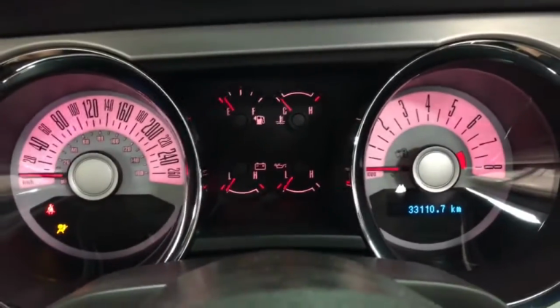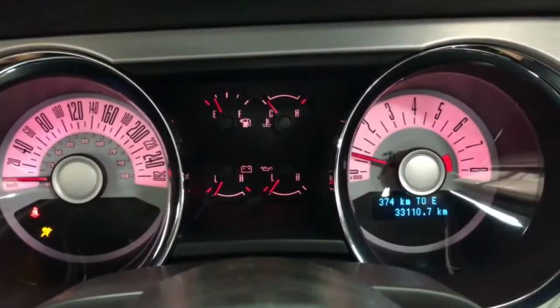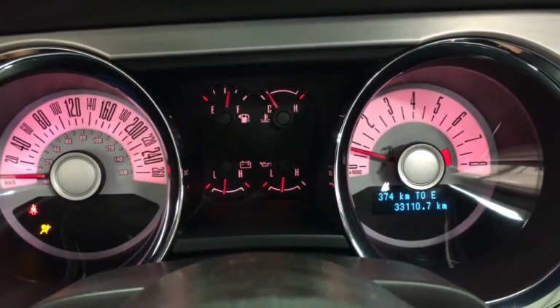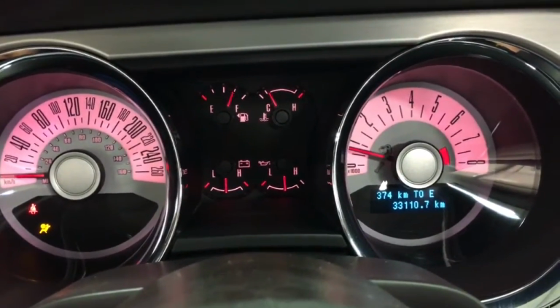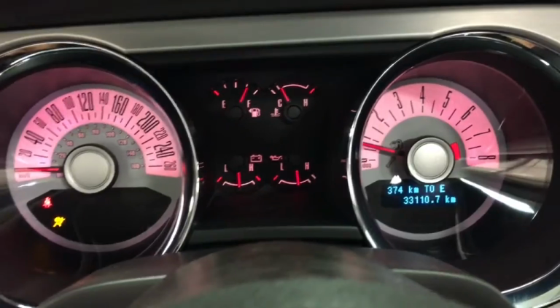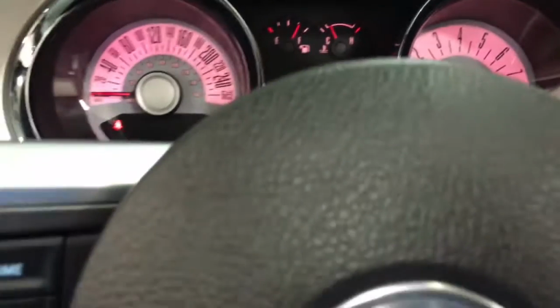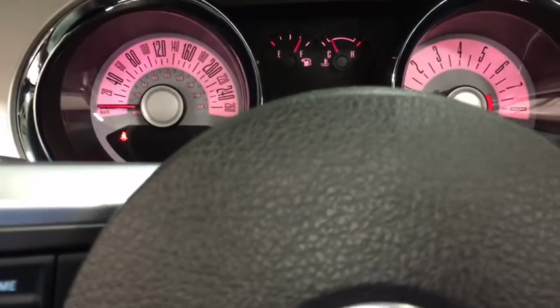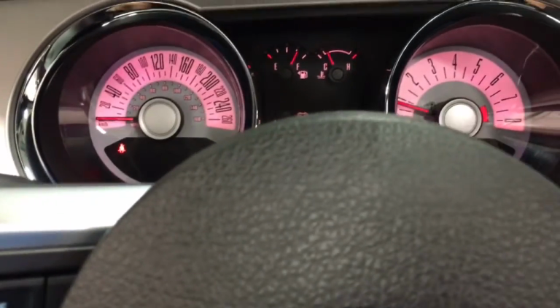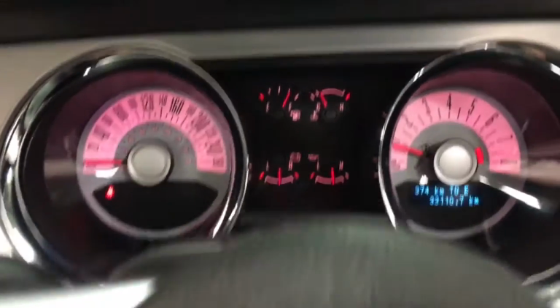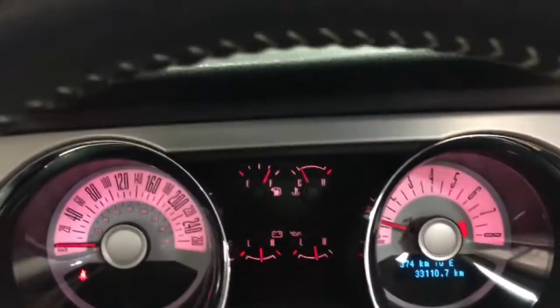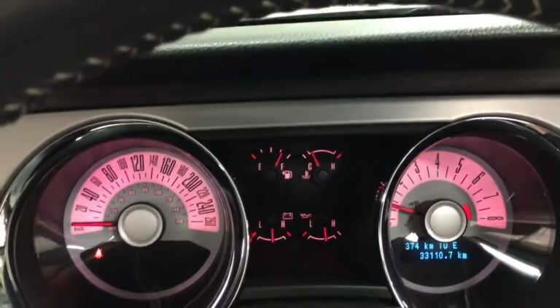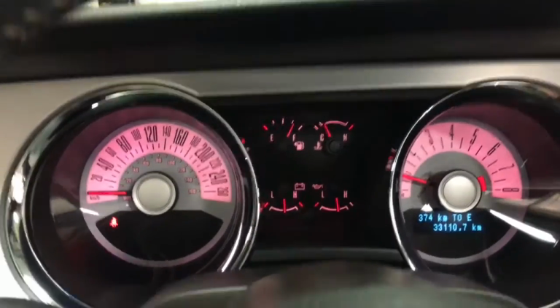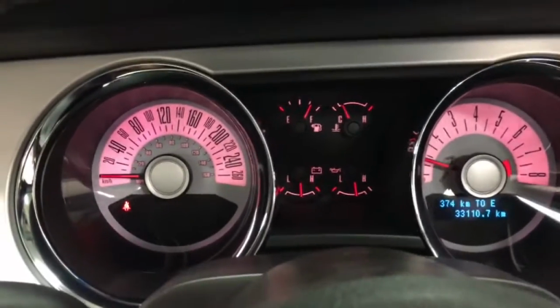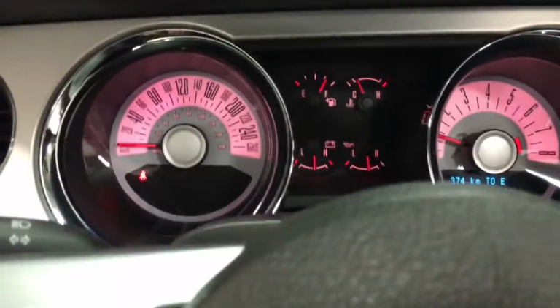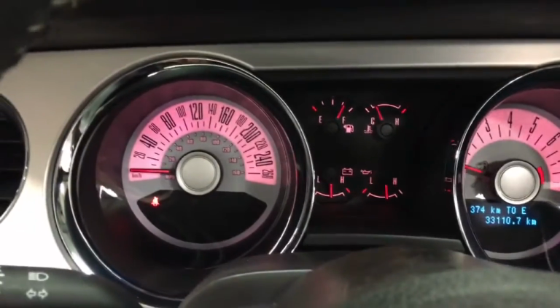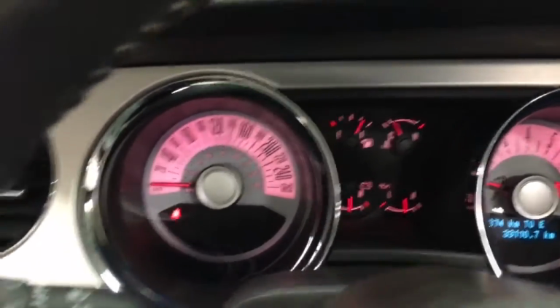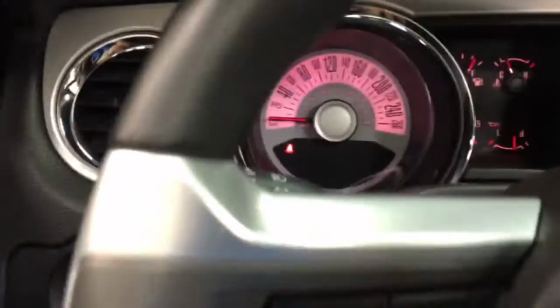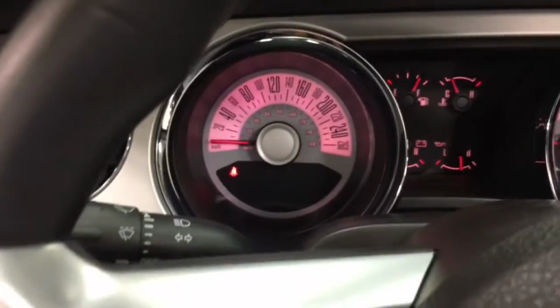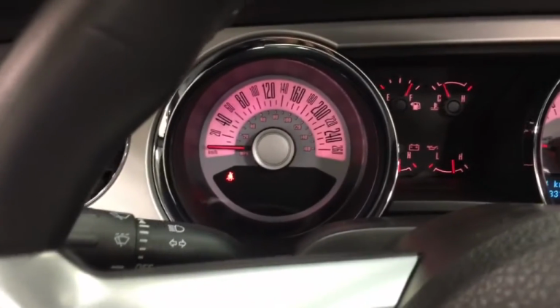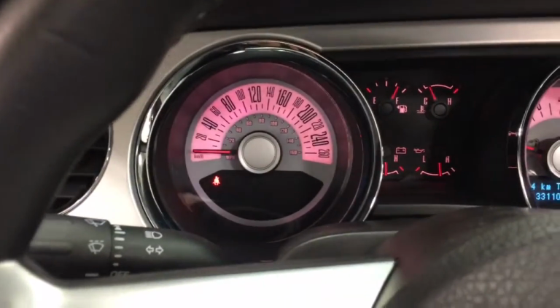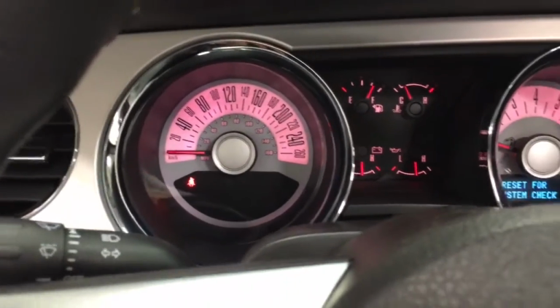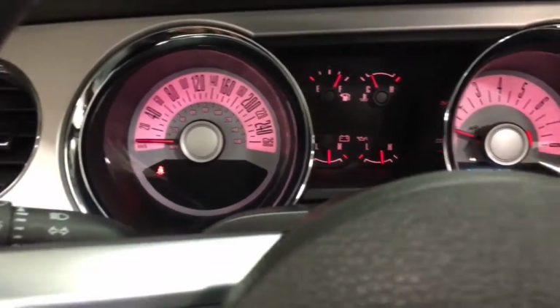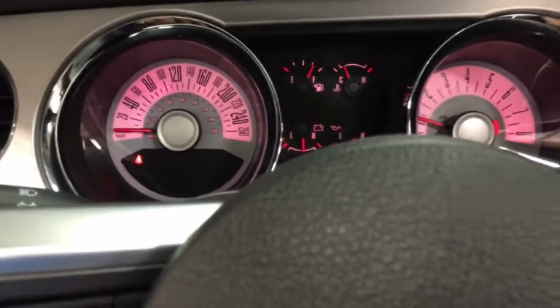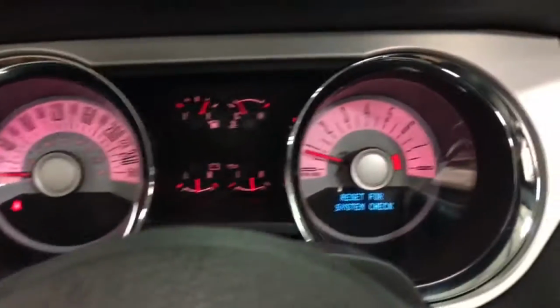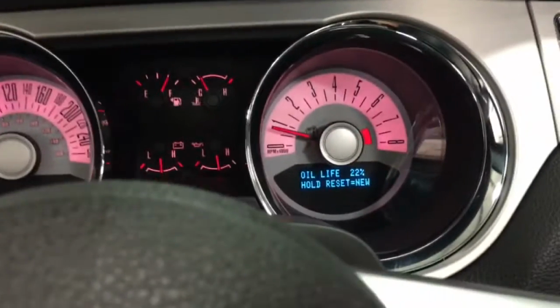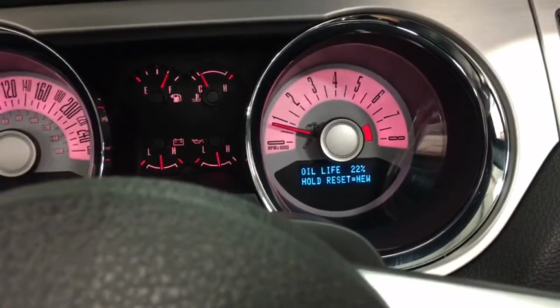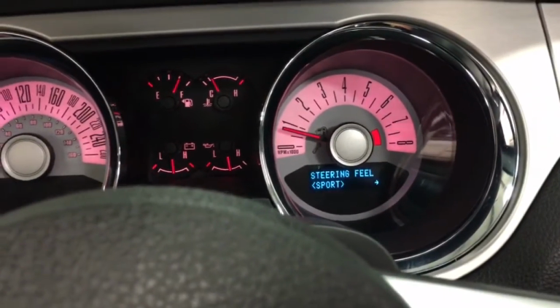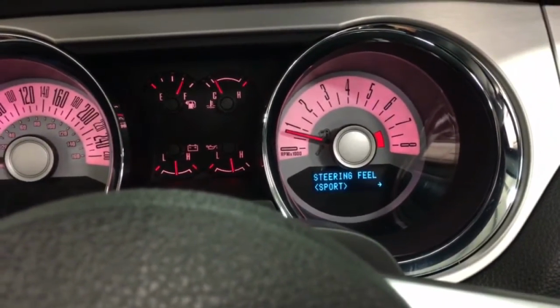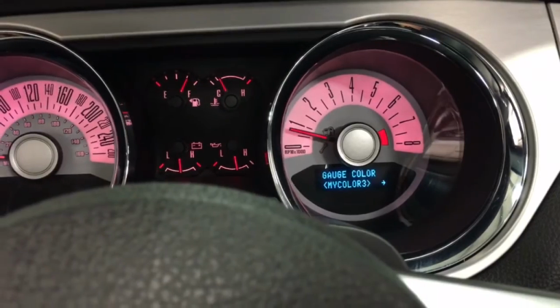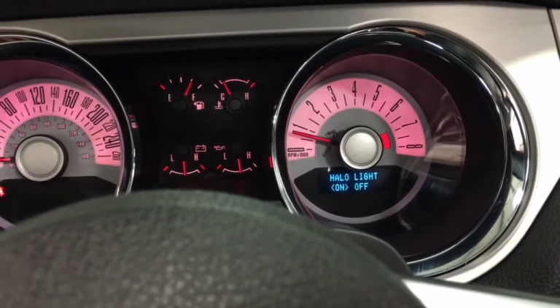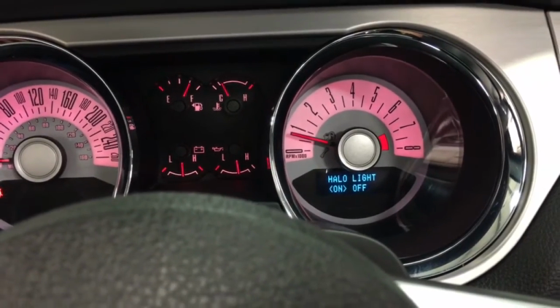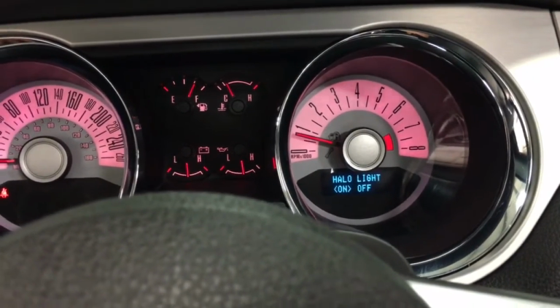33,110 kilometers on this one. Wow, that's really low. Full gauge package.